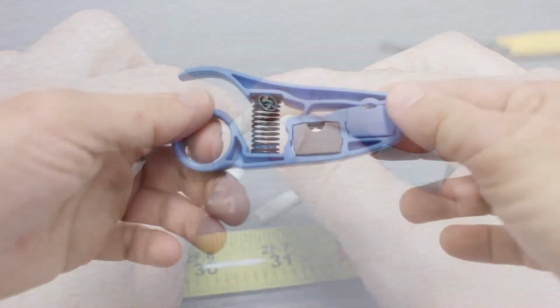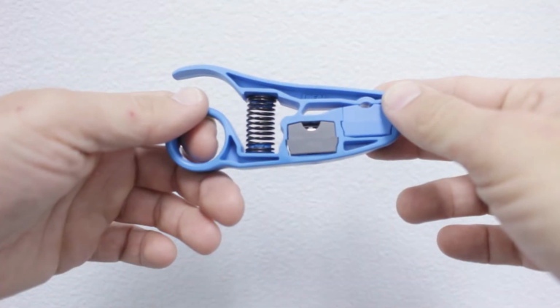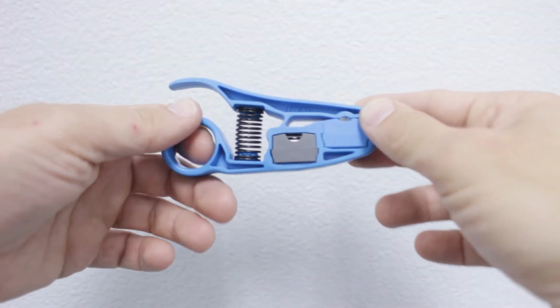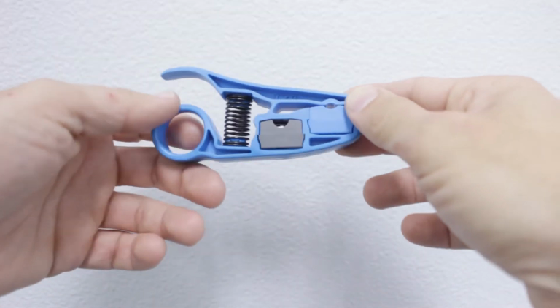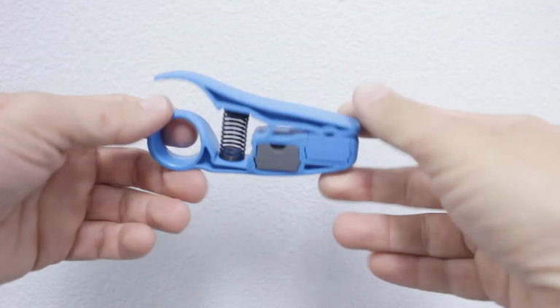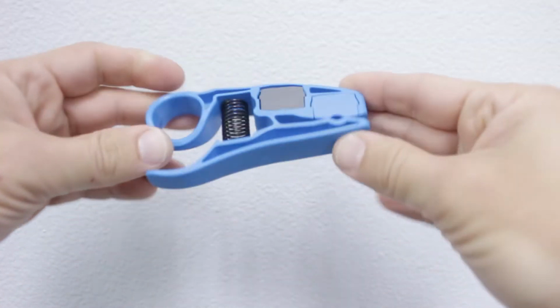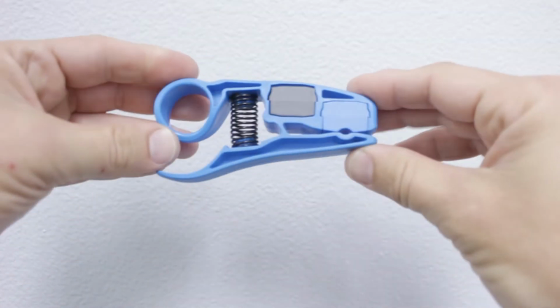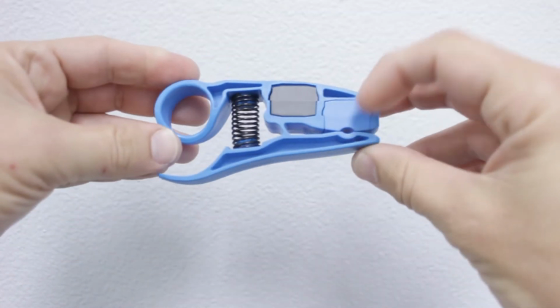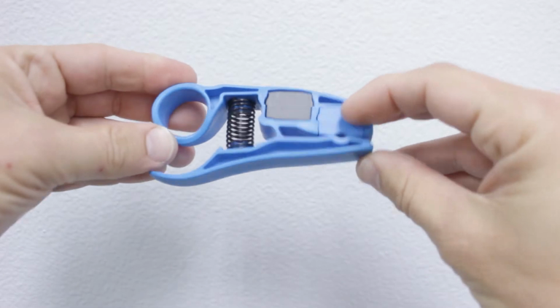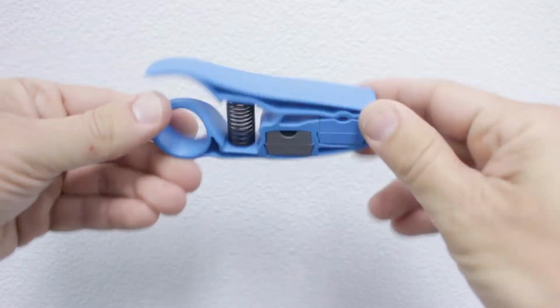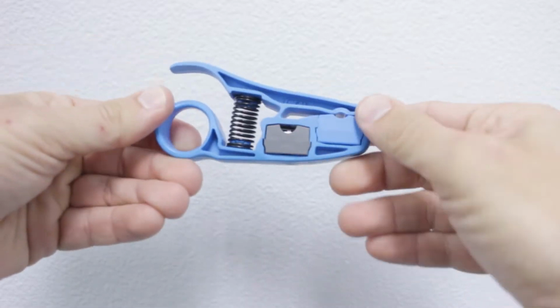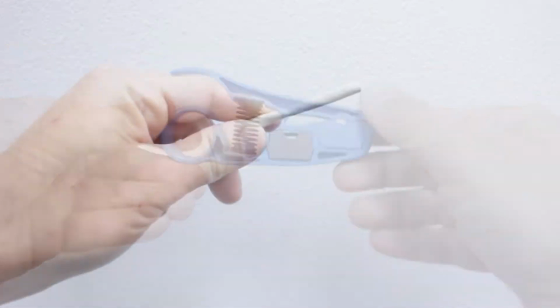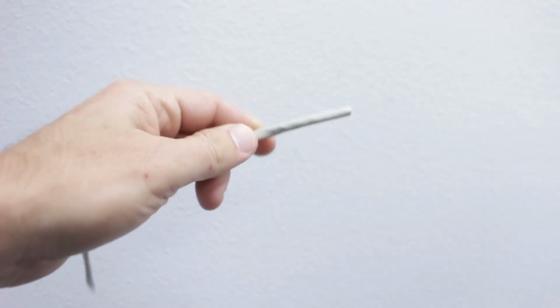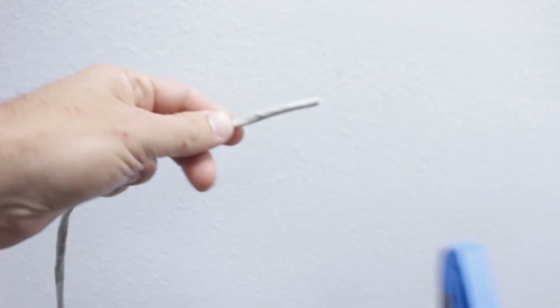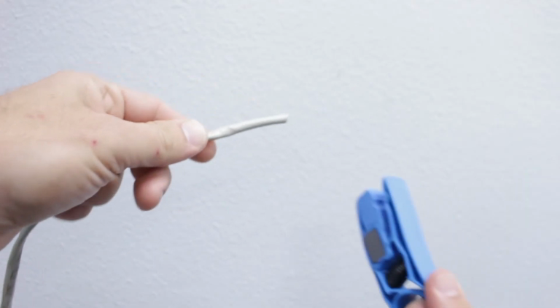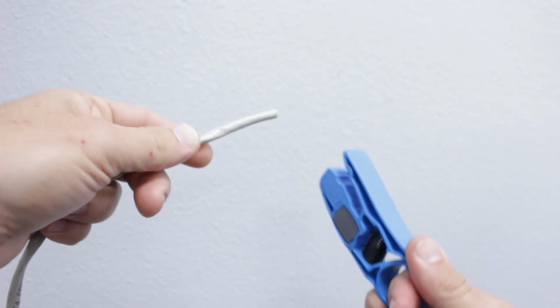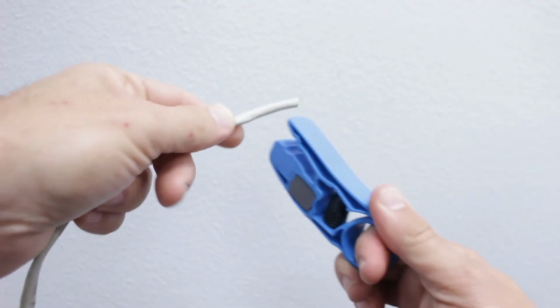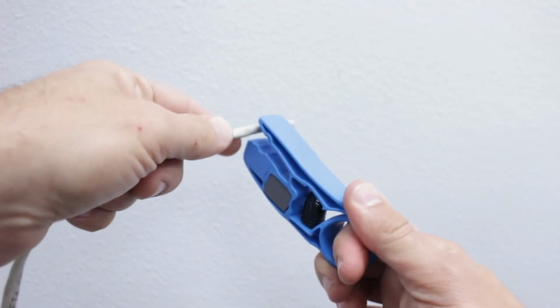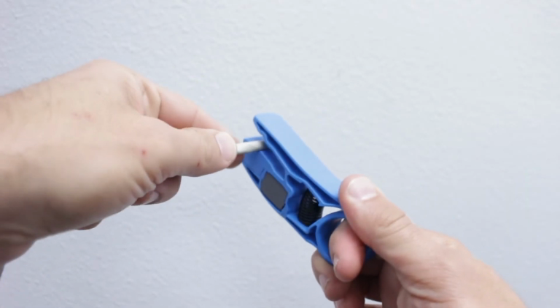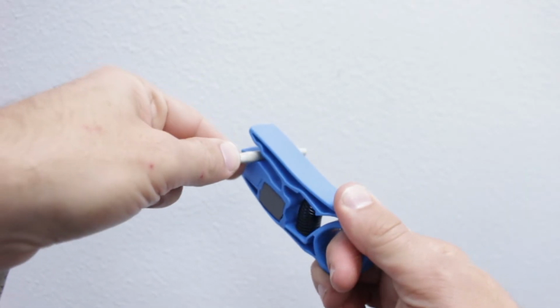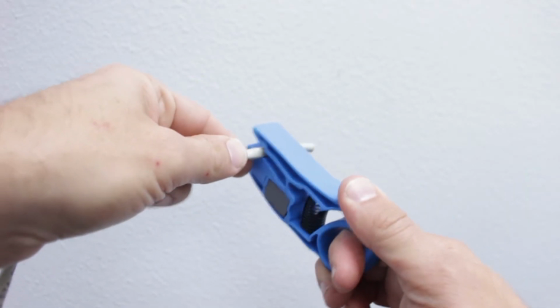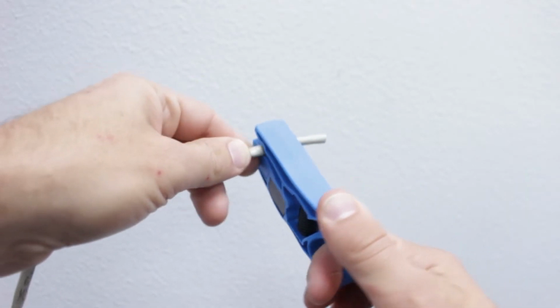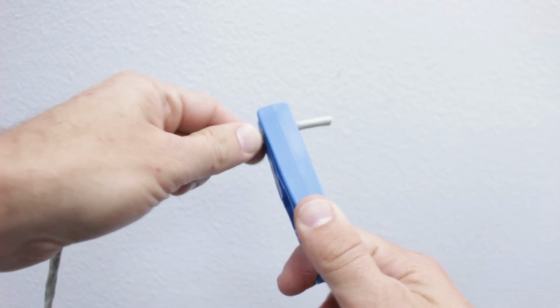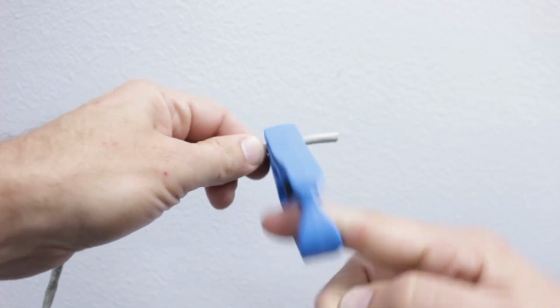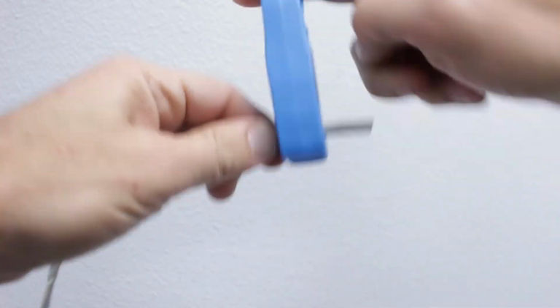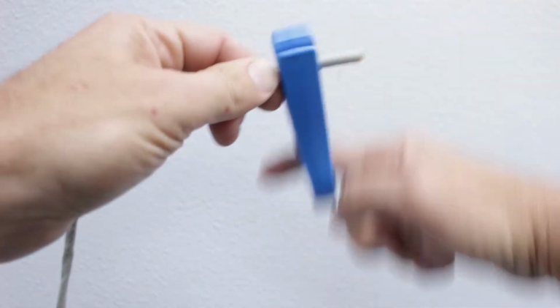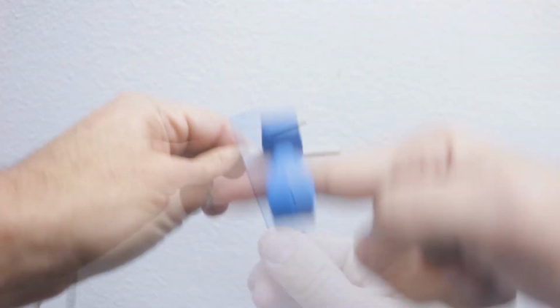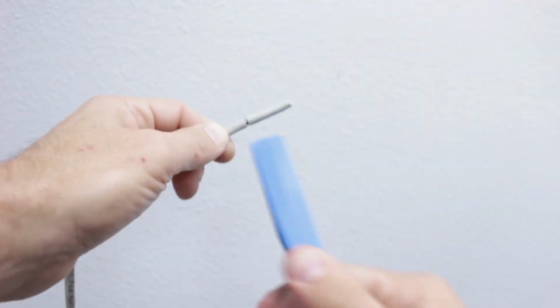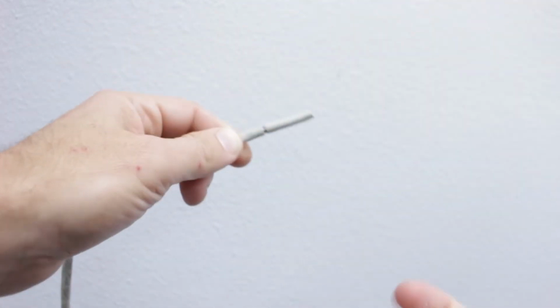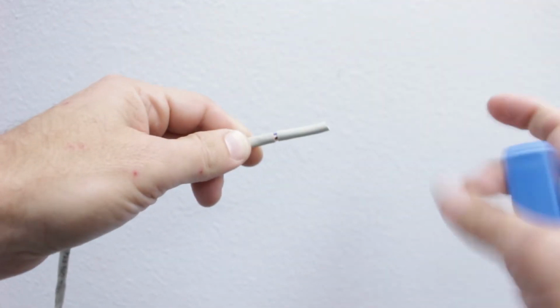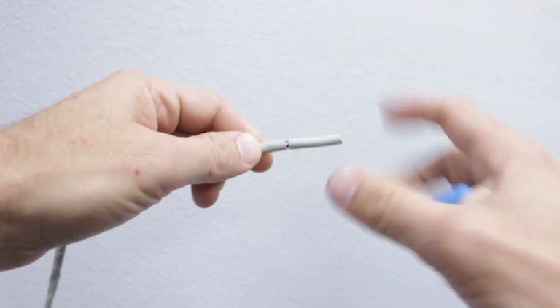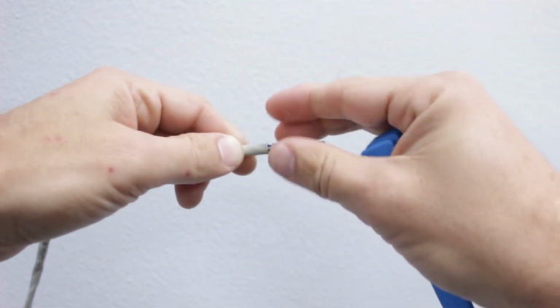Next, we'll use our ring slit tool to safely remove the outer insulation. Open the tool and place it over the cable, then work it around the cable several times. The insulation should easily pull free.